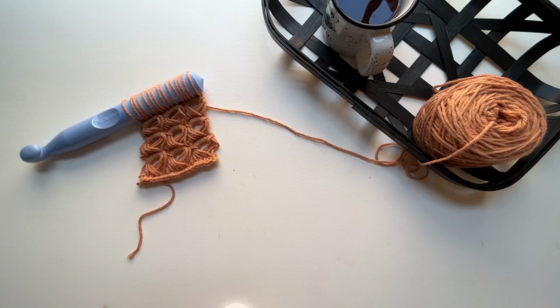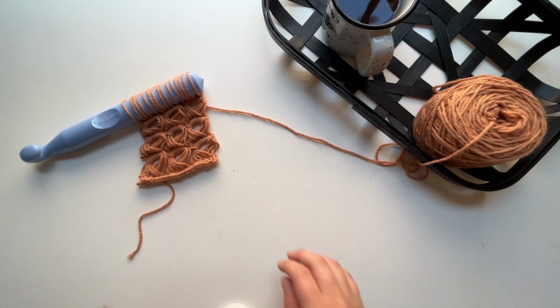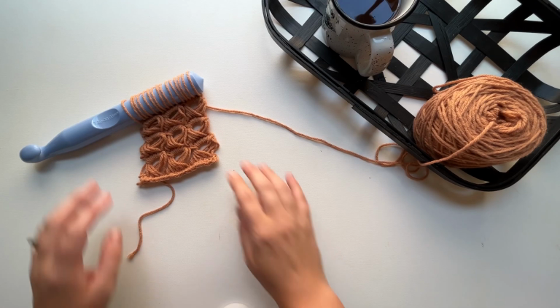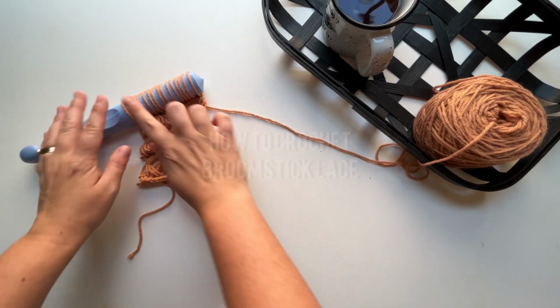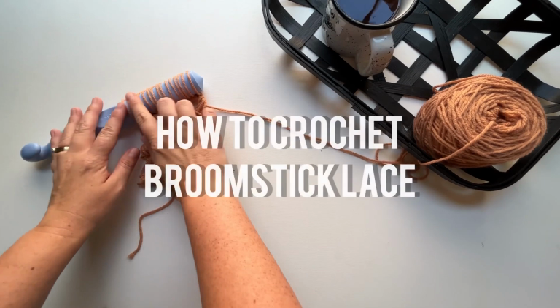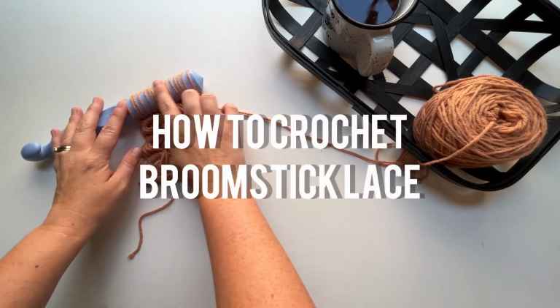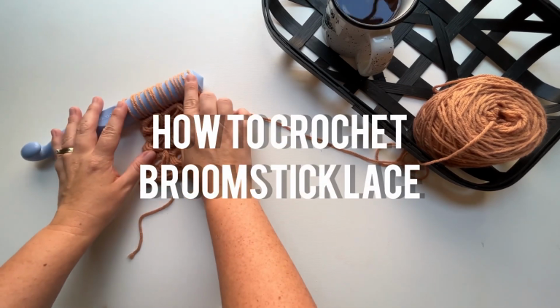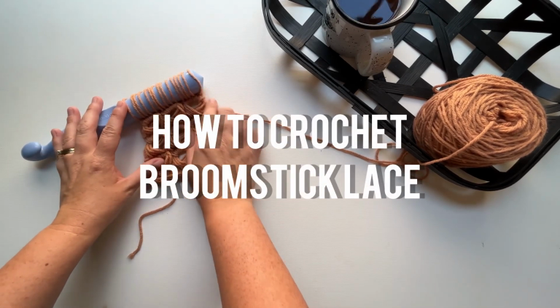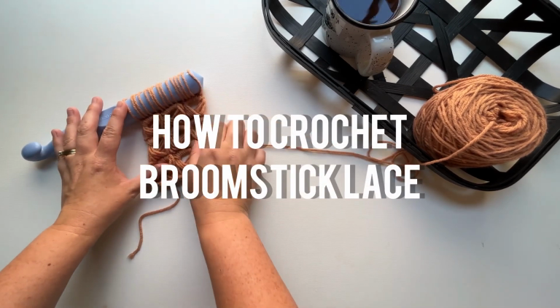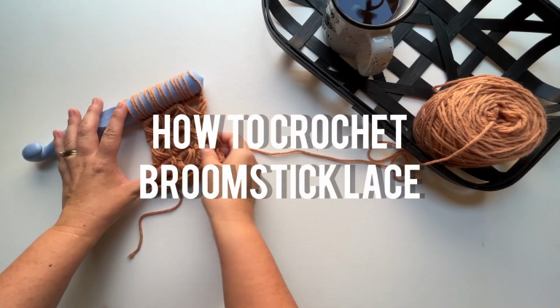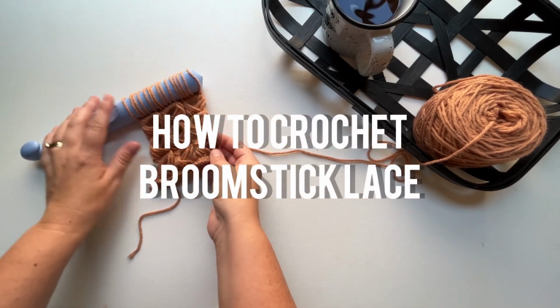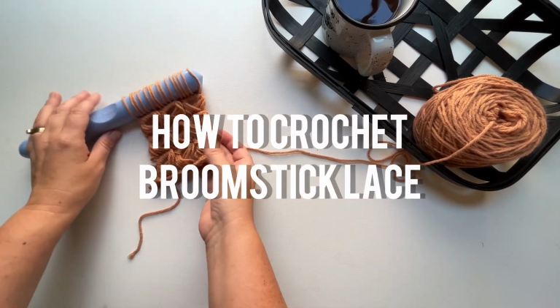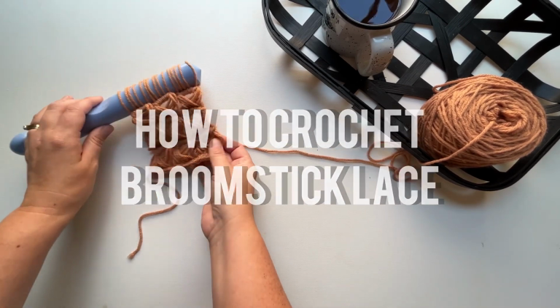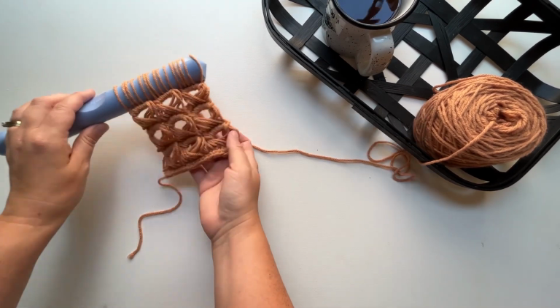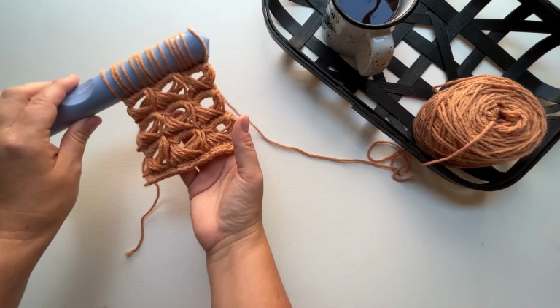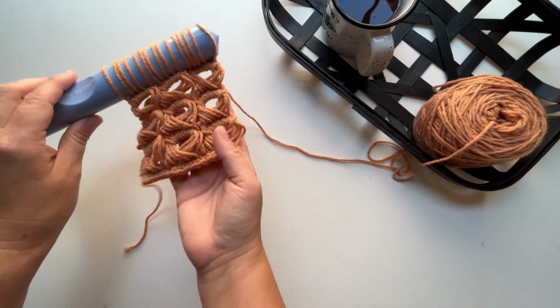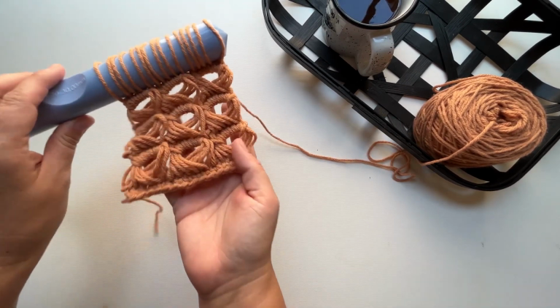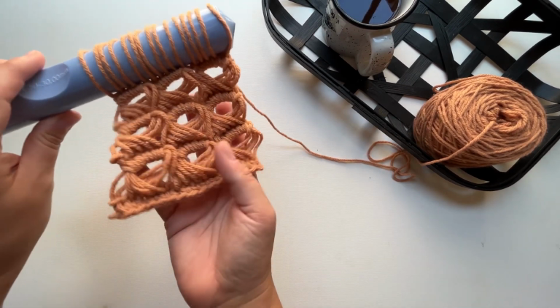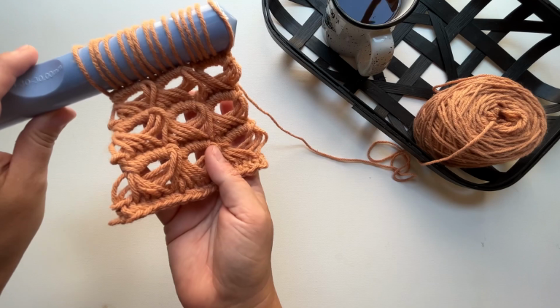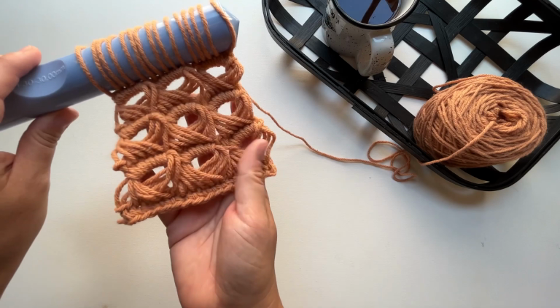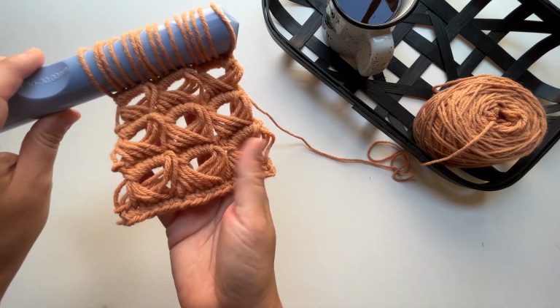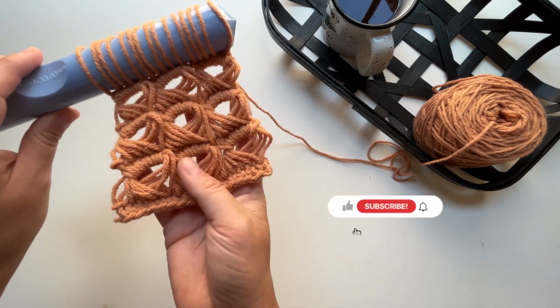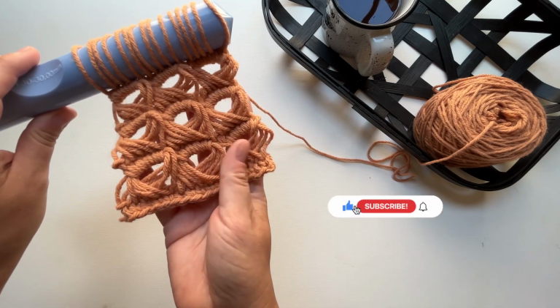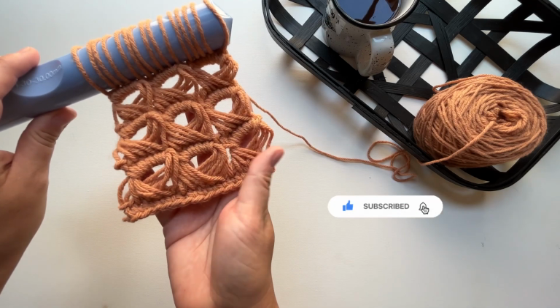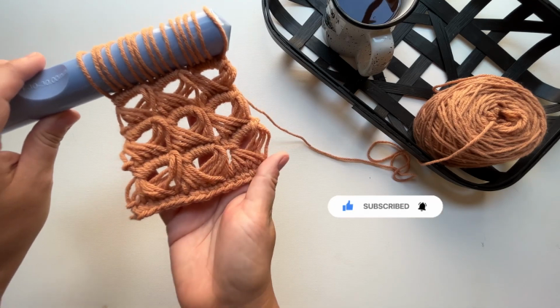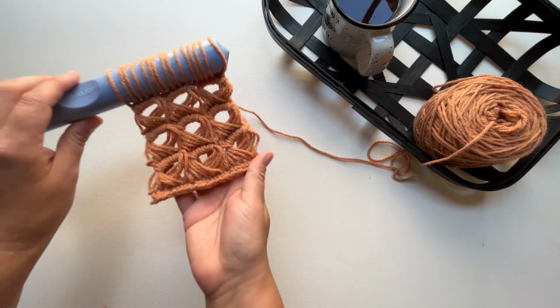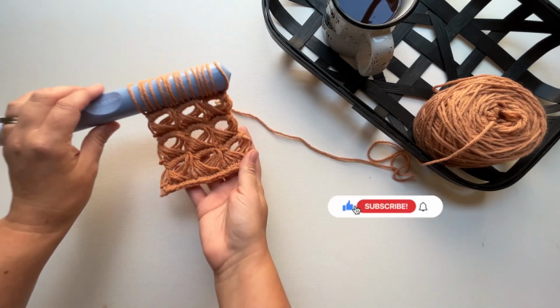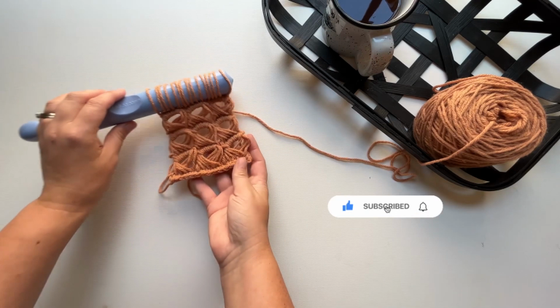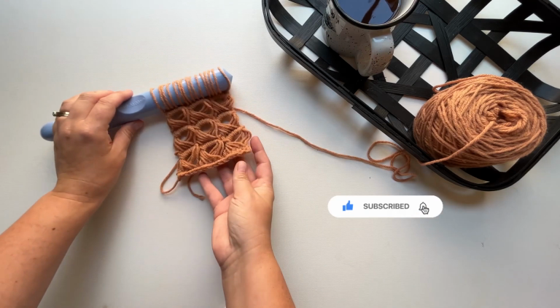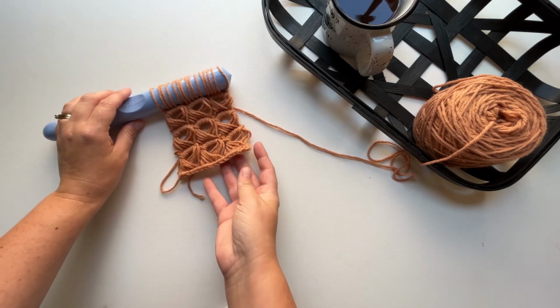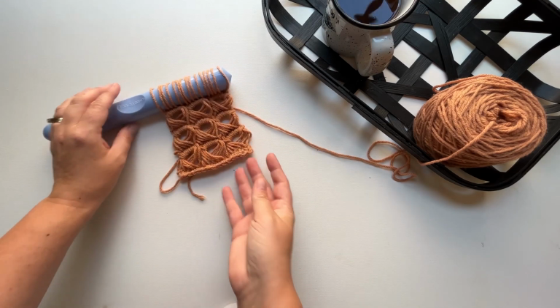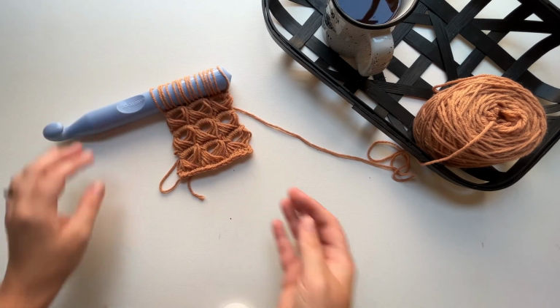Let's learn how to crochet broomstick lace together. I think you'll be surprised at how much easier this is than it actually looks, so grab your supplies and let's dive in.